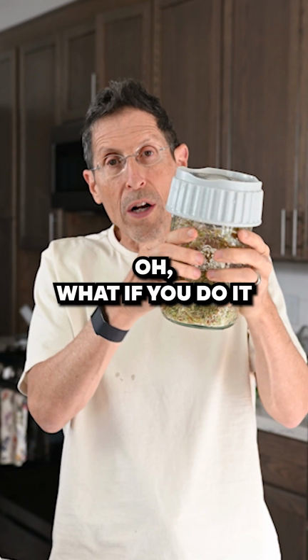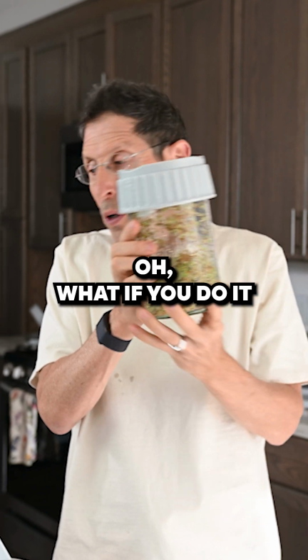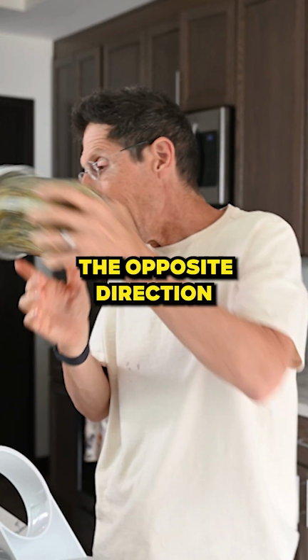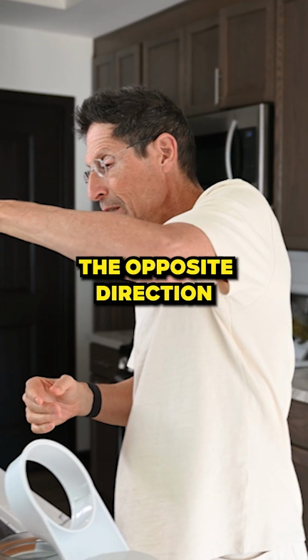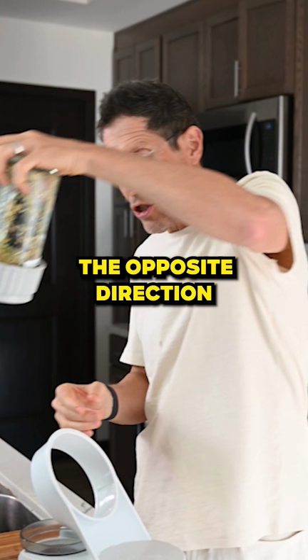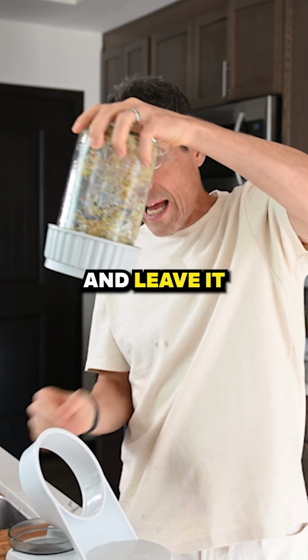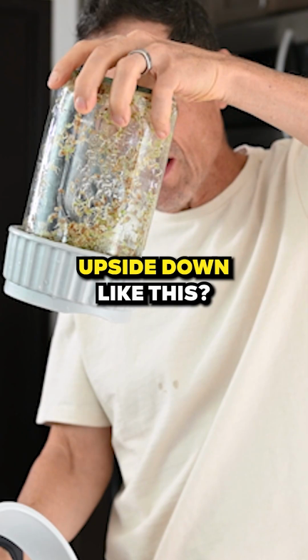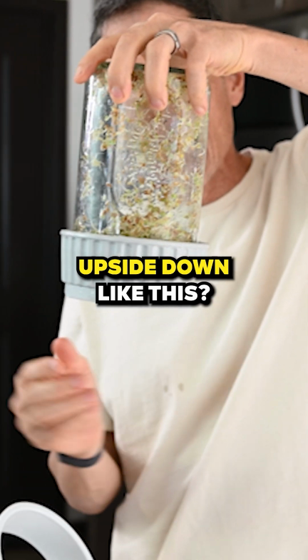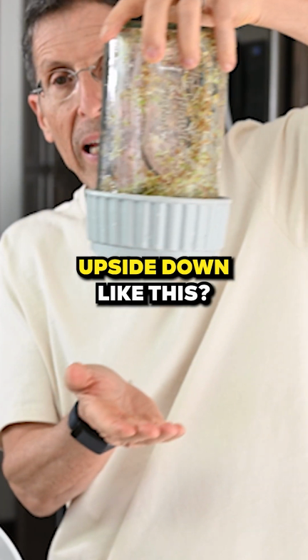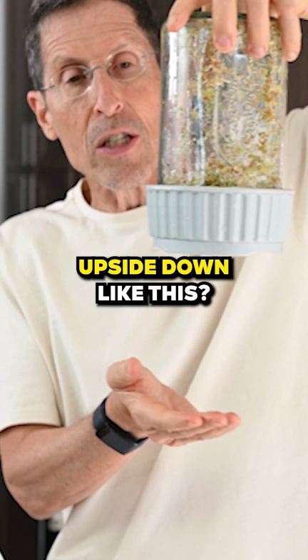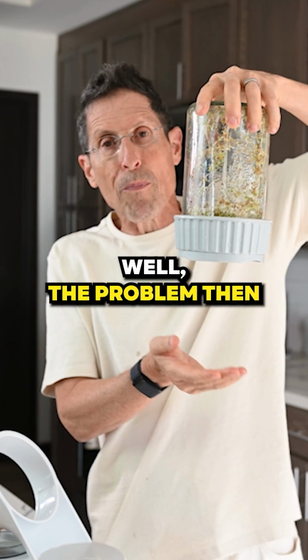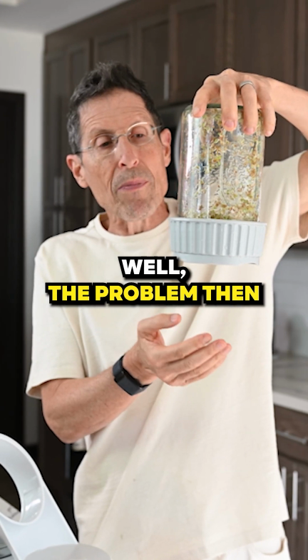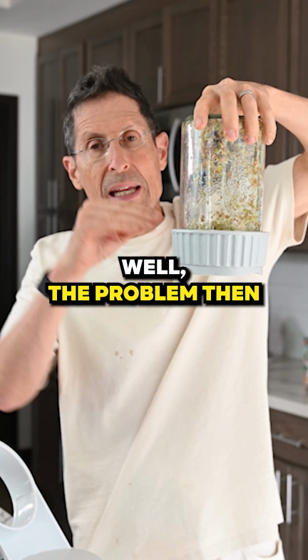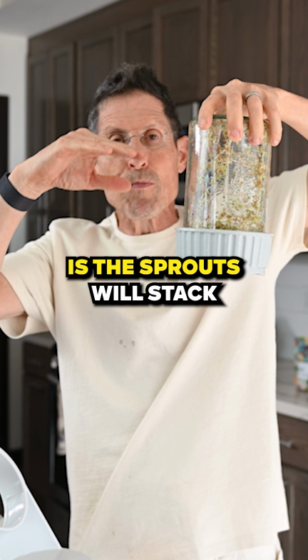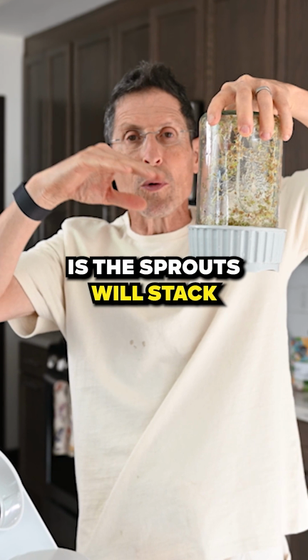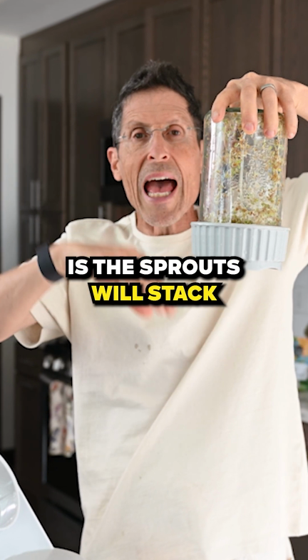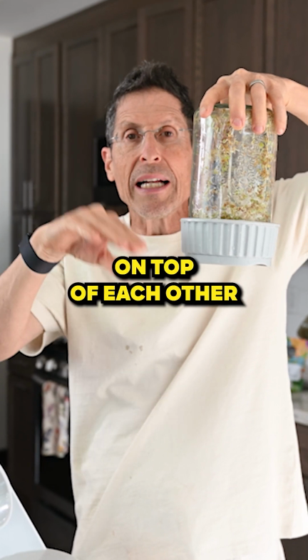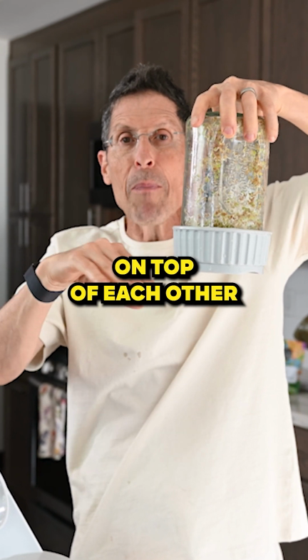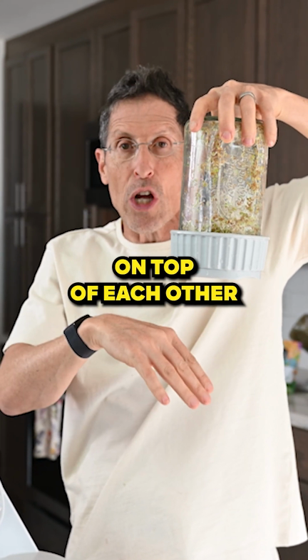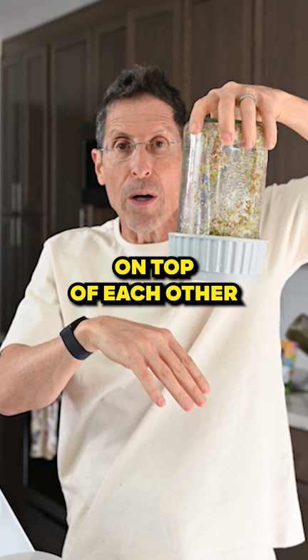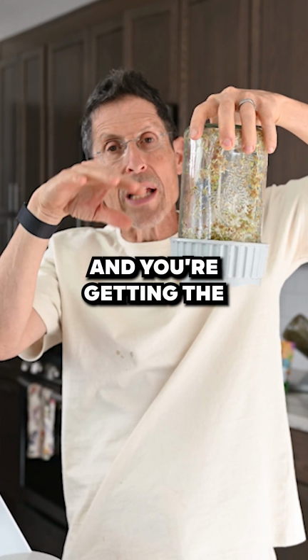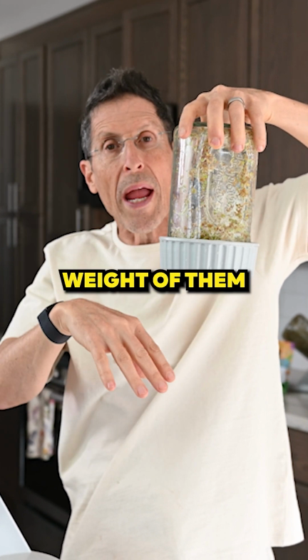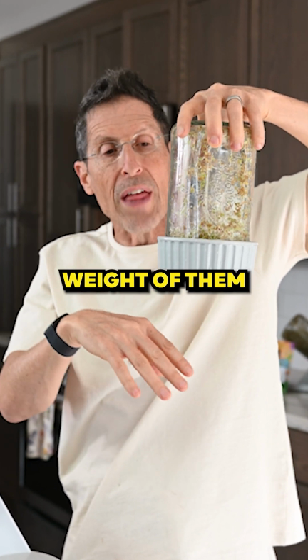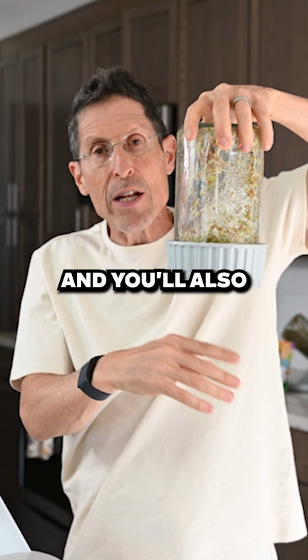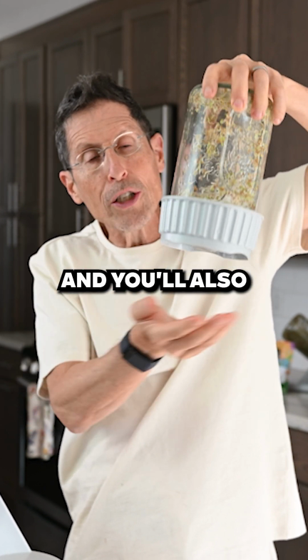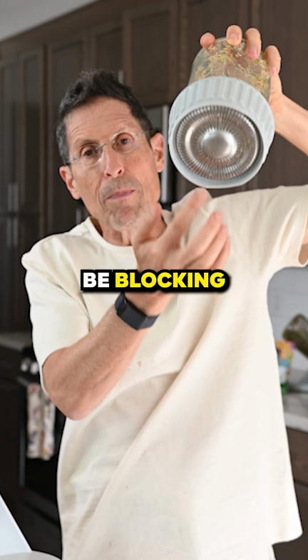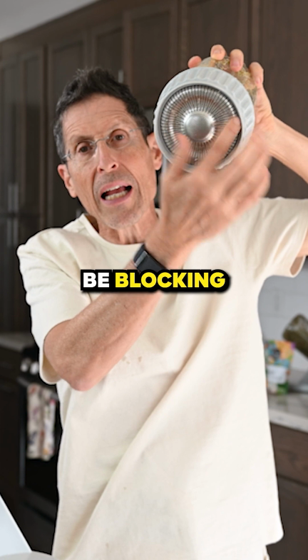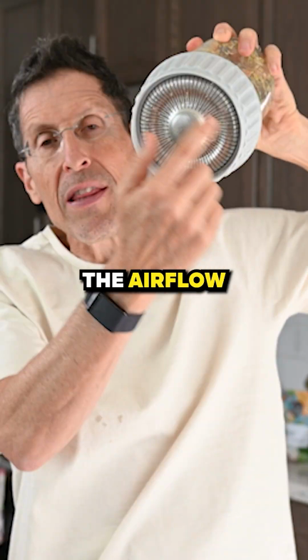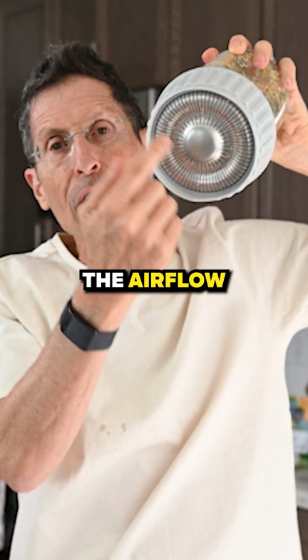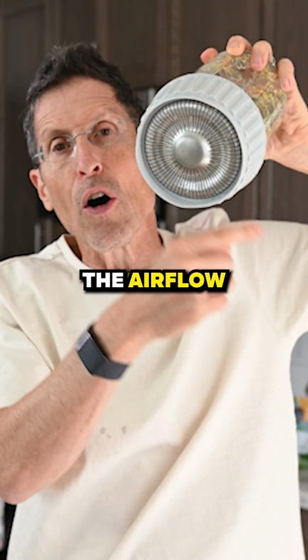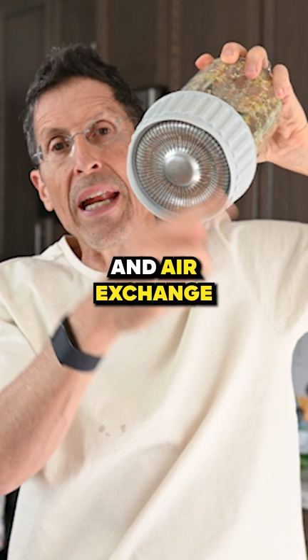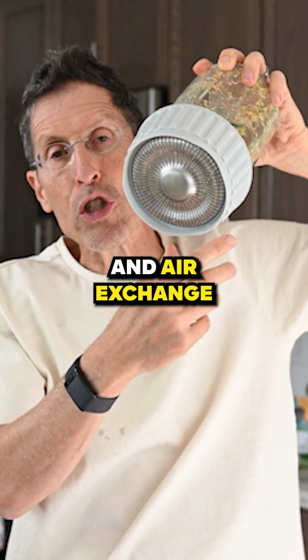What if you do it the opposite direction and leave it upside down like this? Well, the problem then is the sprouts will stack on top of each other, getting the weight of them, and you'll also be blocking the airflow and air exchange.